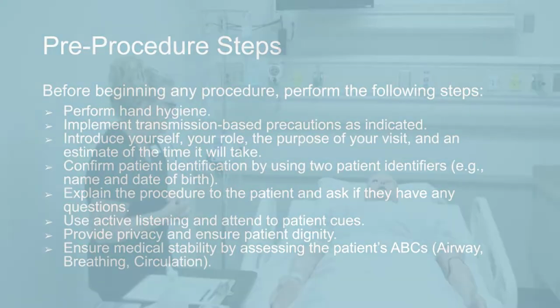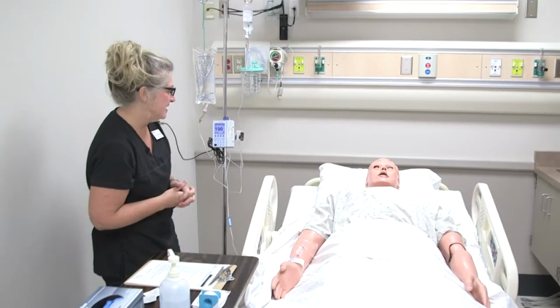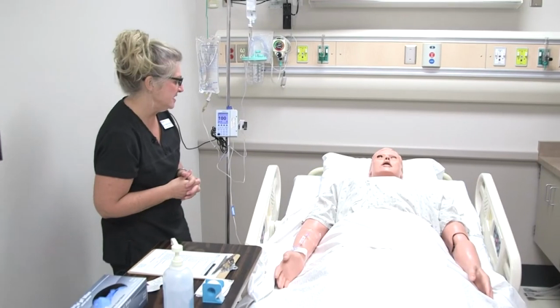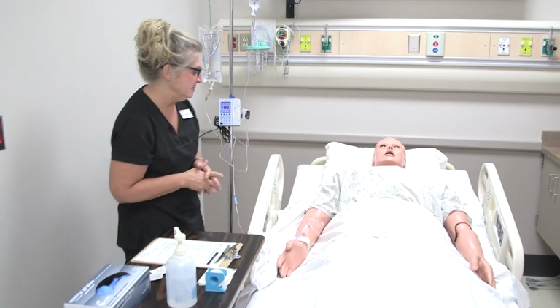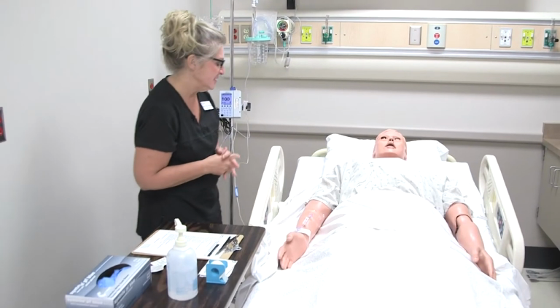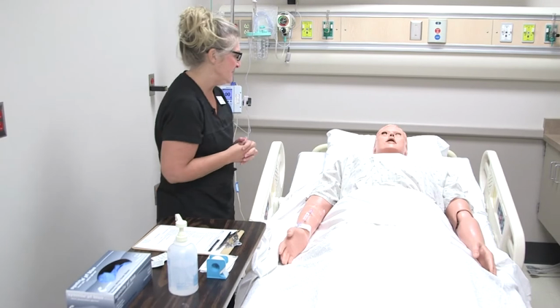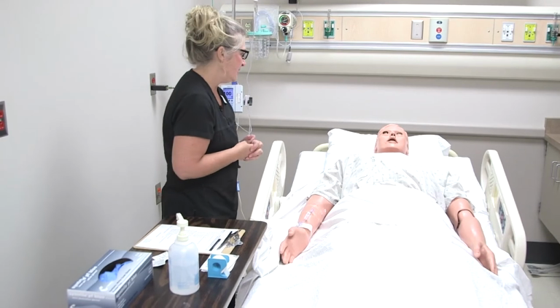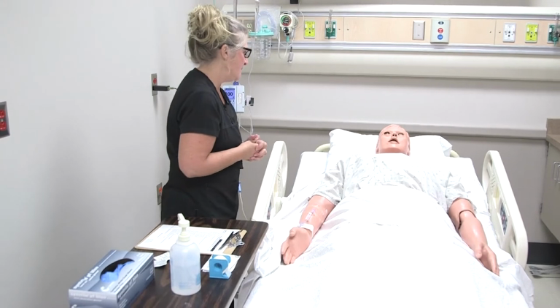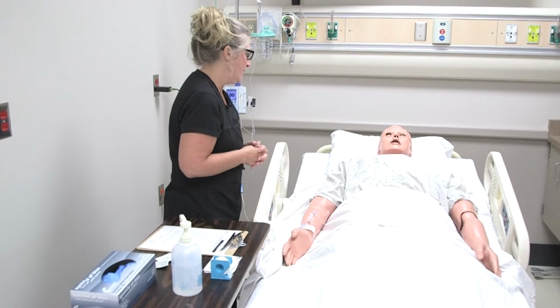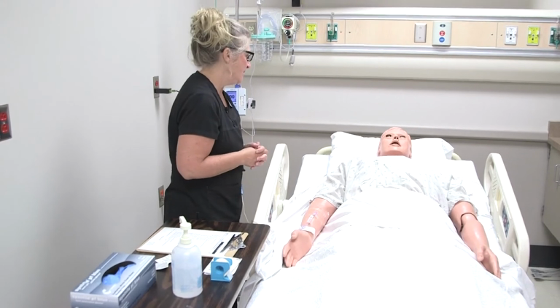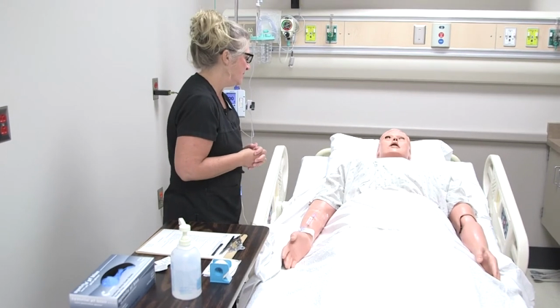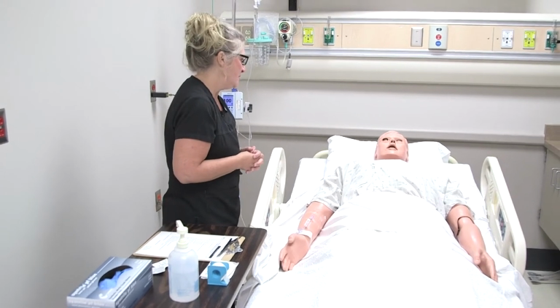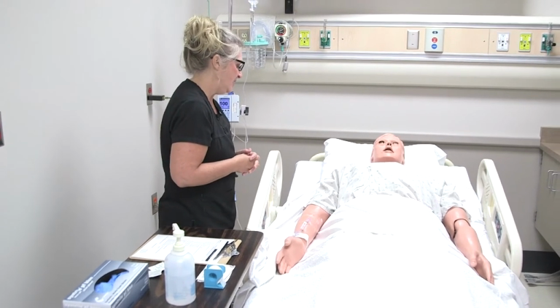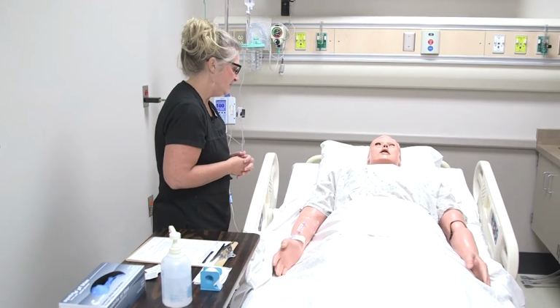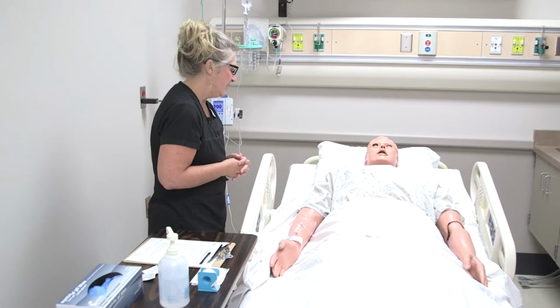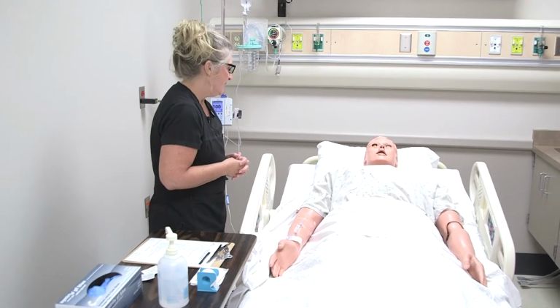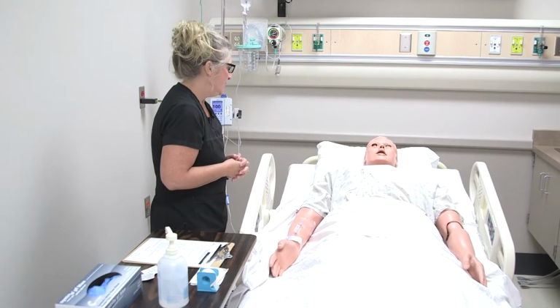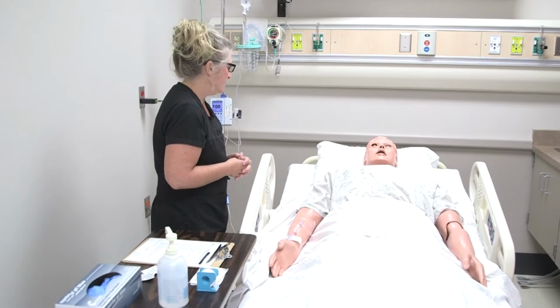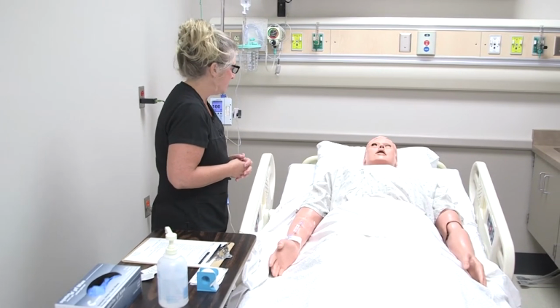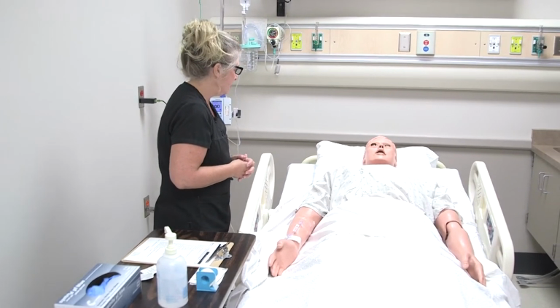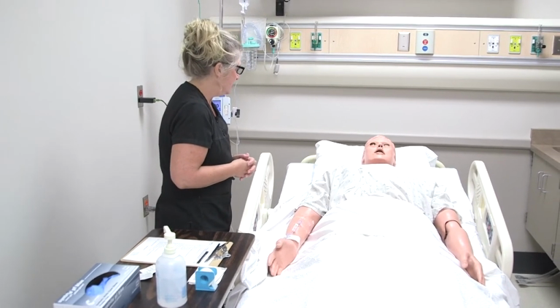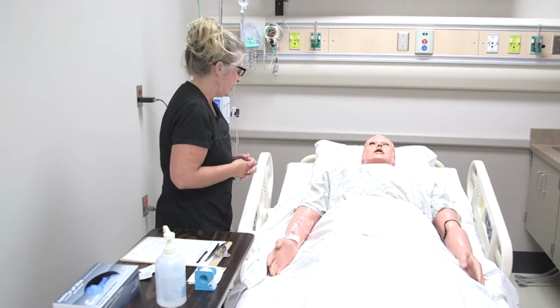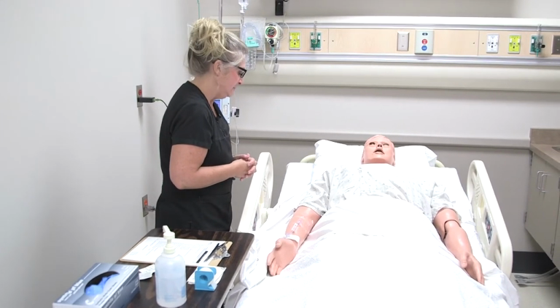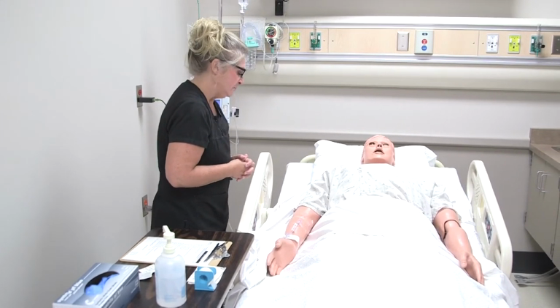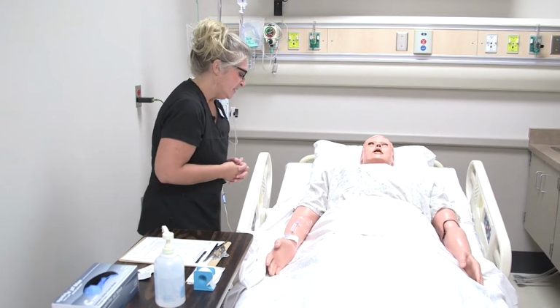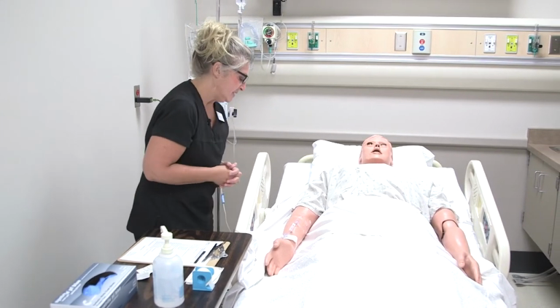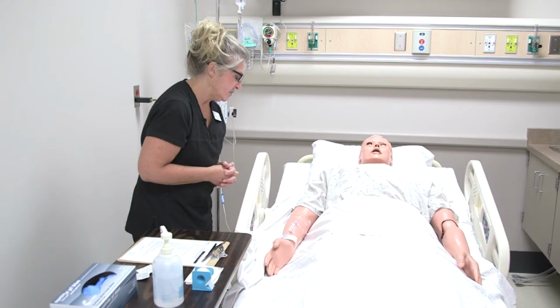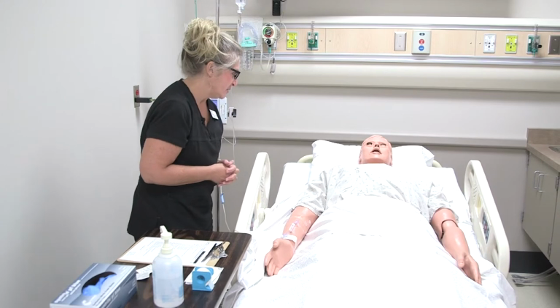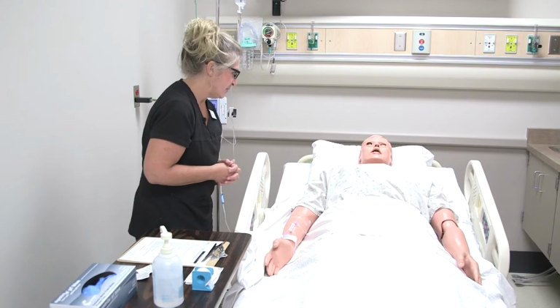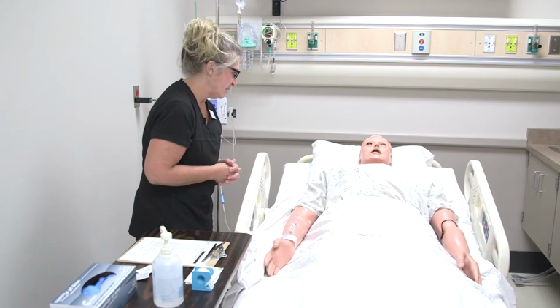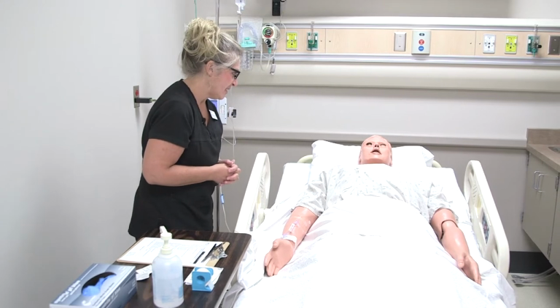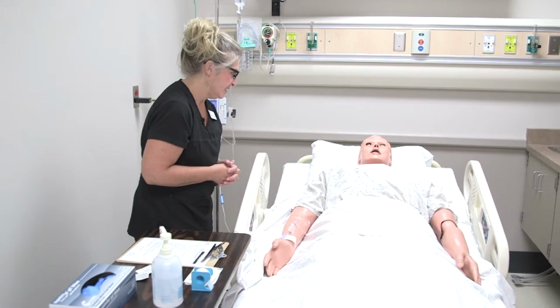Hi Tim, it's Mary. I'm back and I'm going to go ahead and we can remove your IV today. And hopefully you're happy about that.